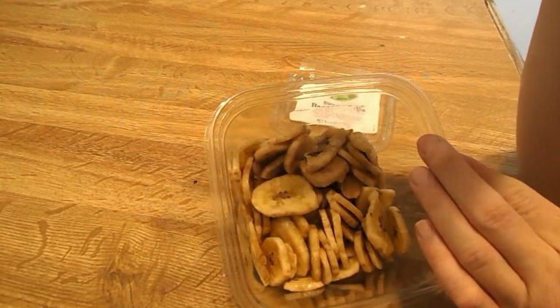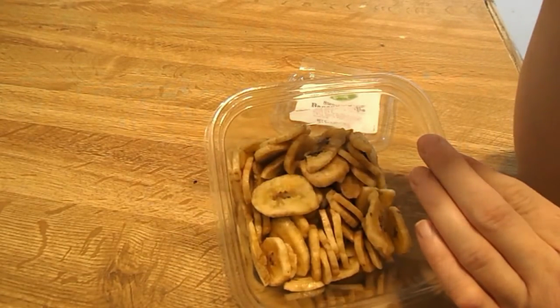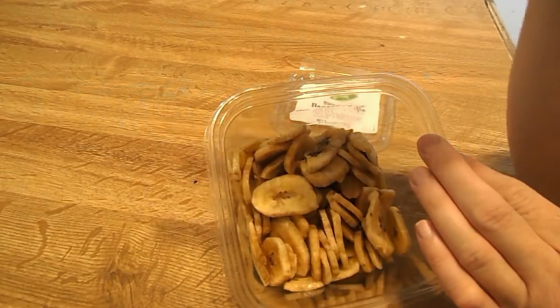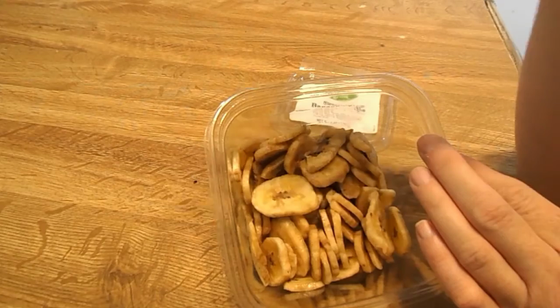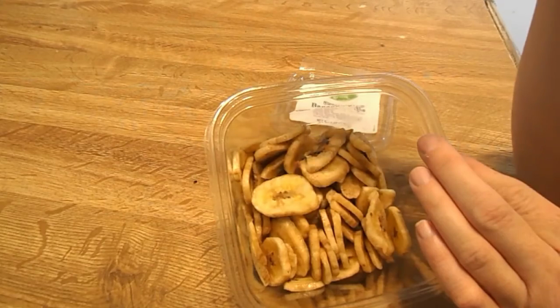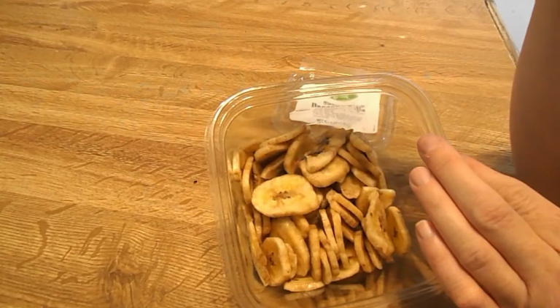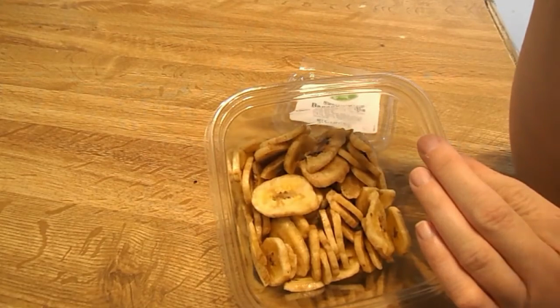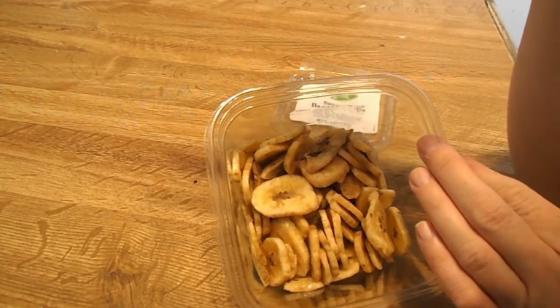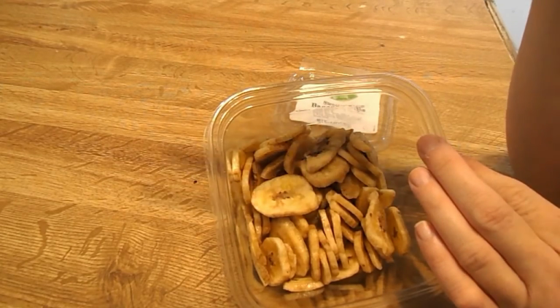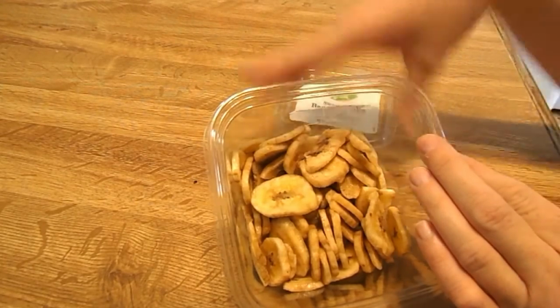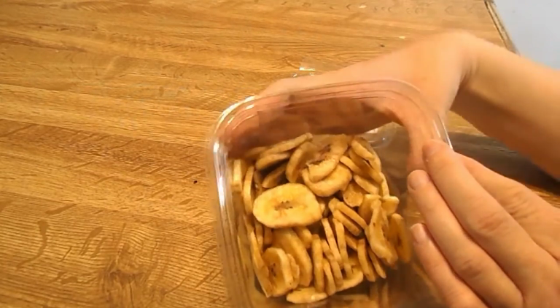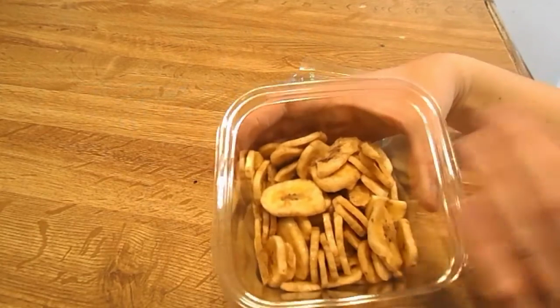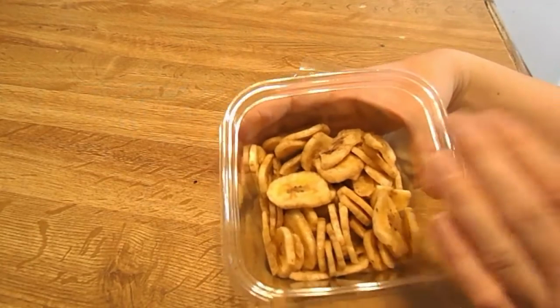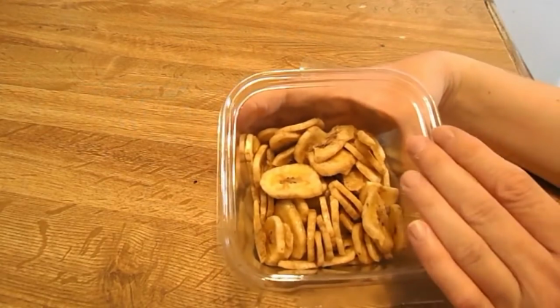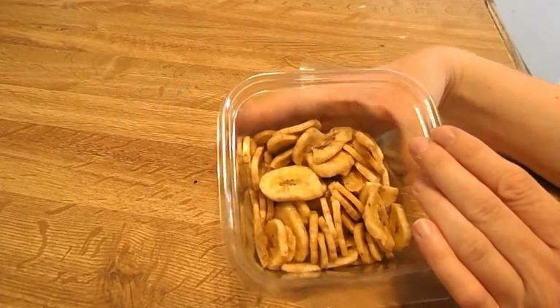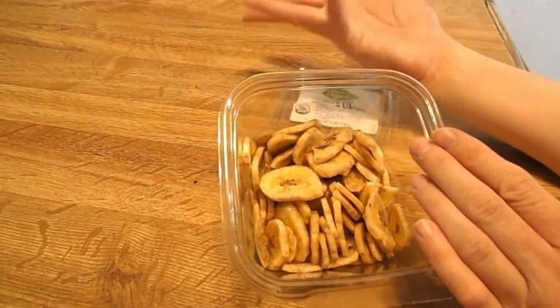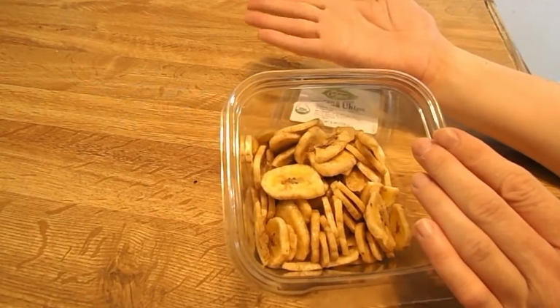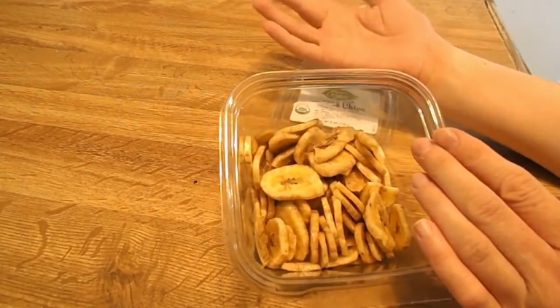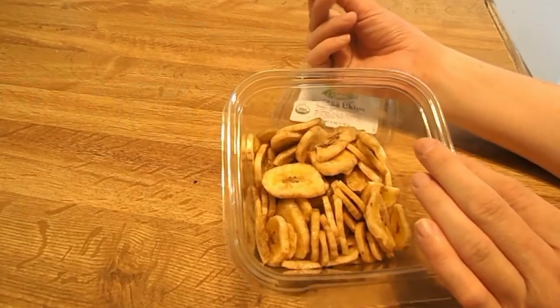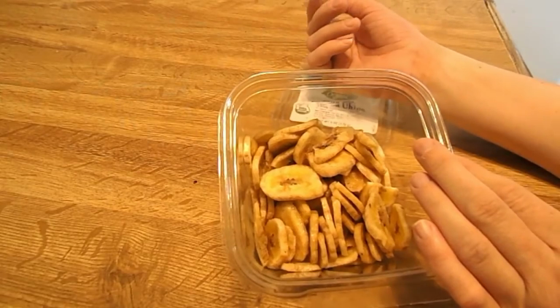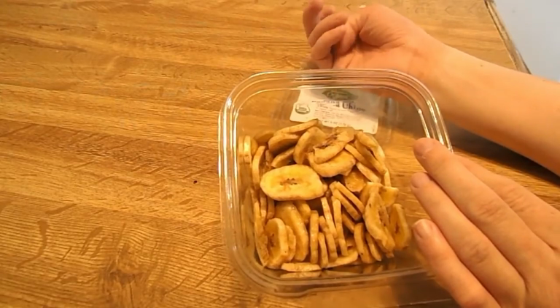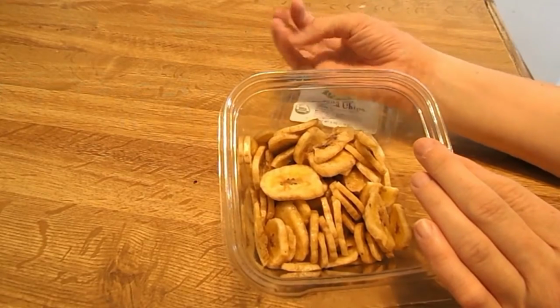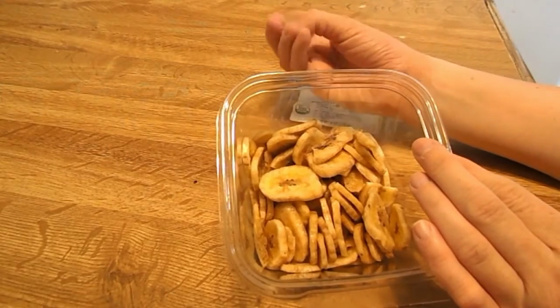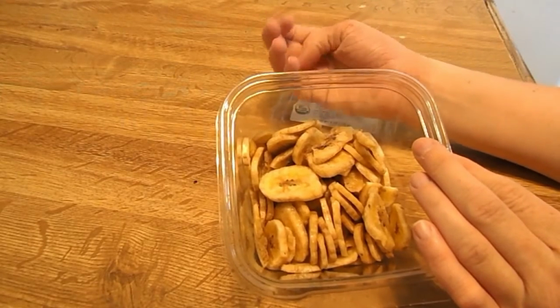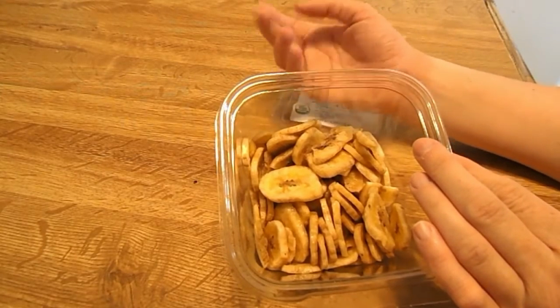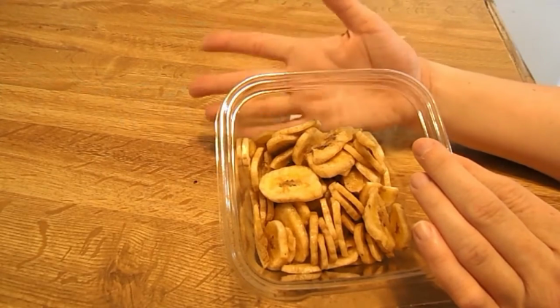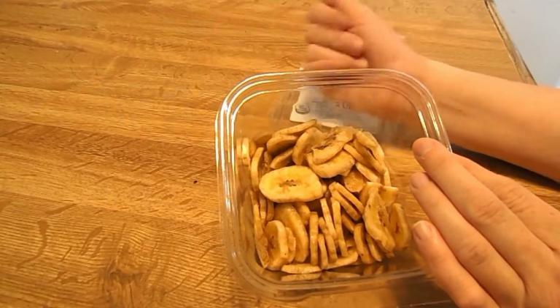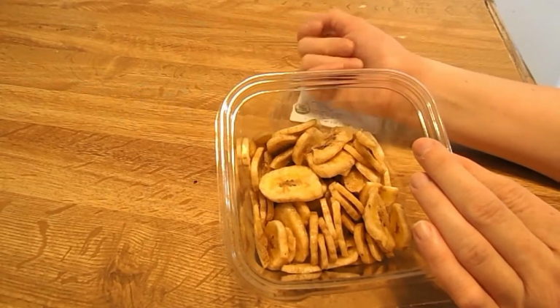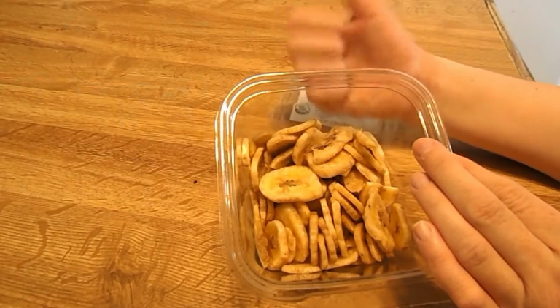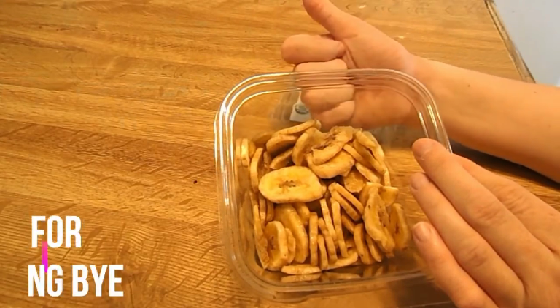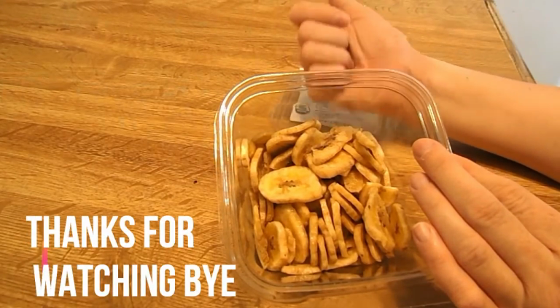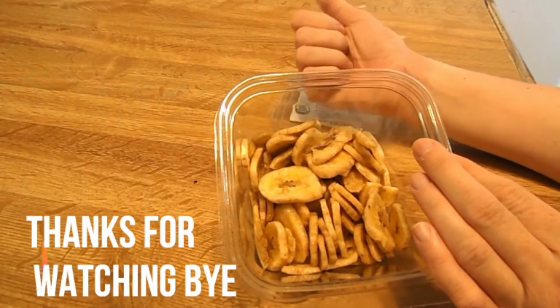Sorry that this is a short review on these chips. There's not really much to say about them because they're bananas. So if you like bananas and chips, then you'll like these banana chips.